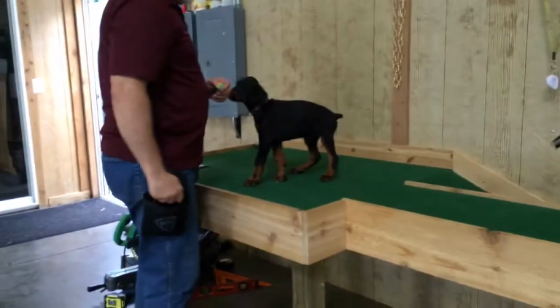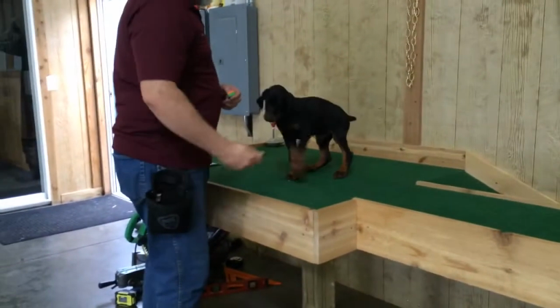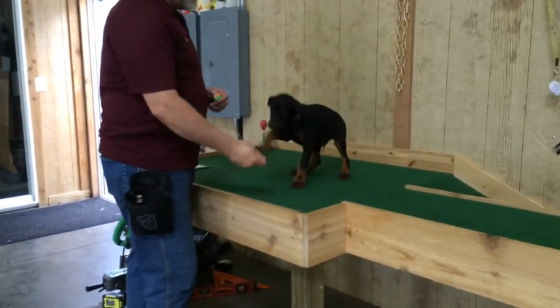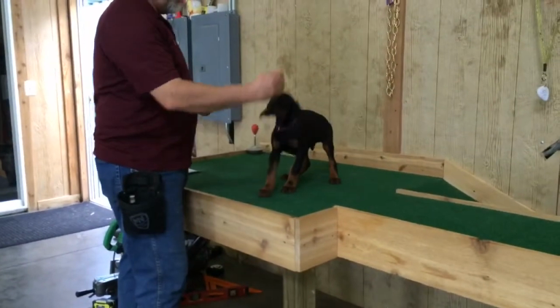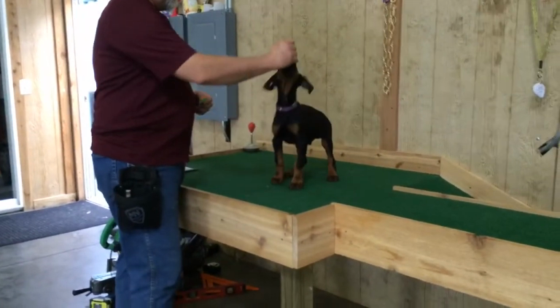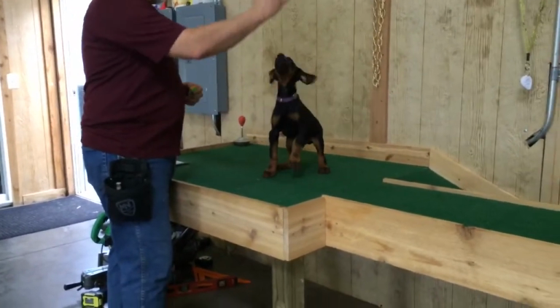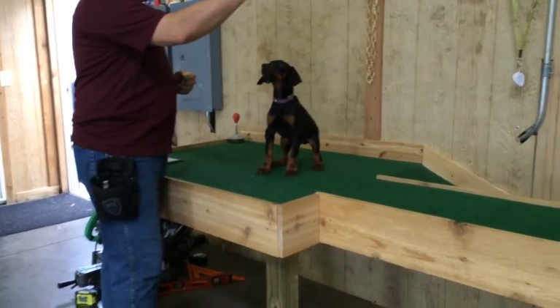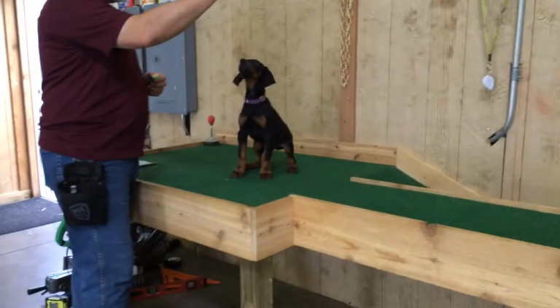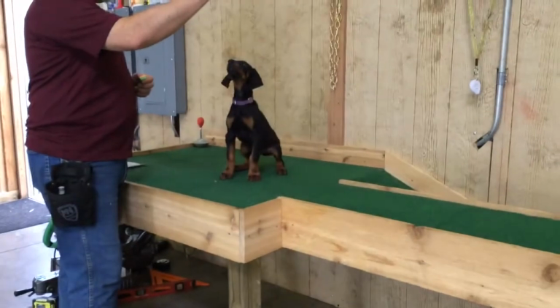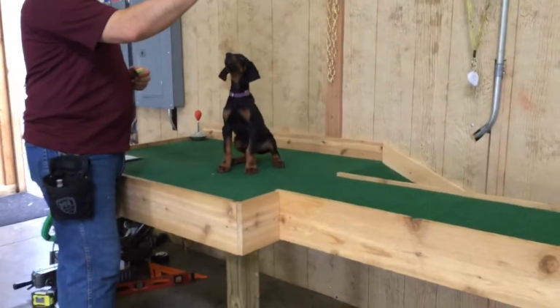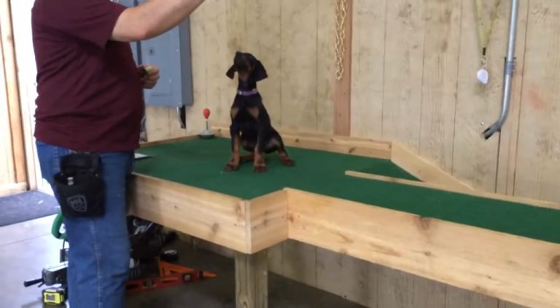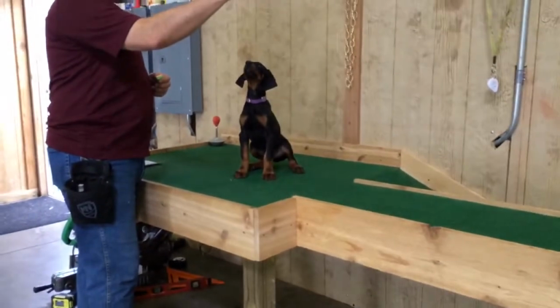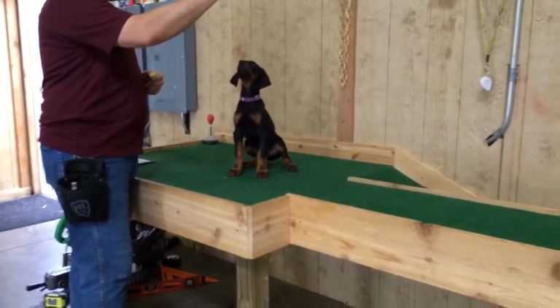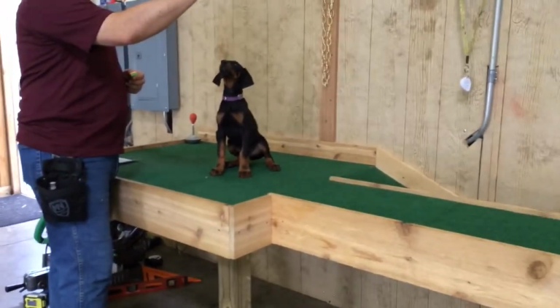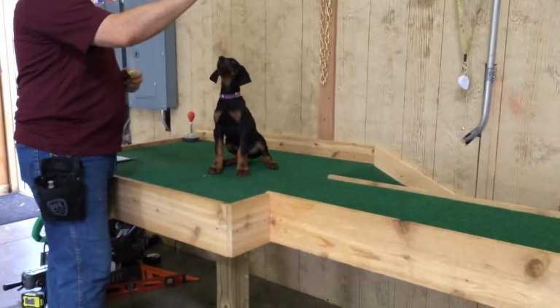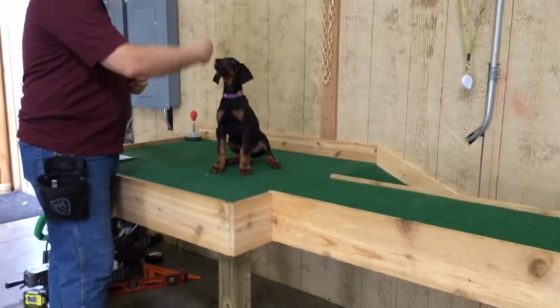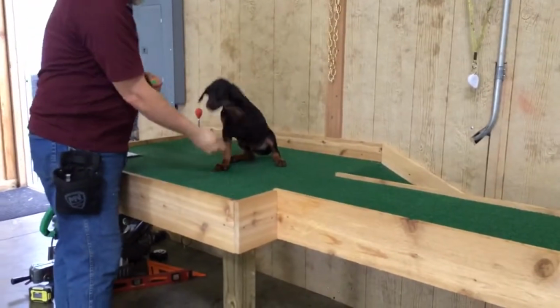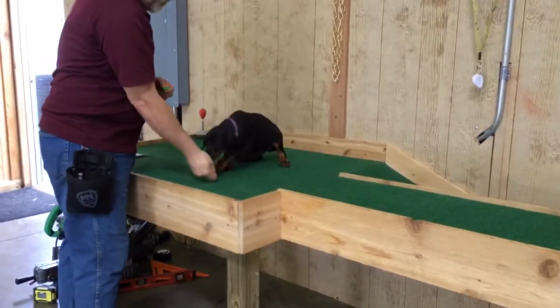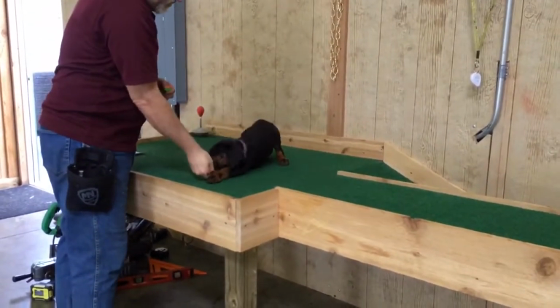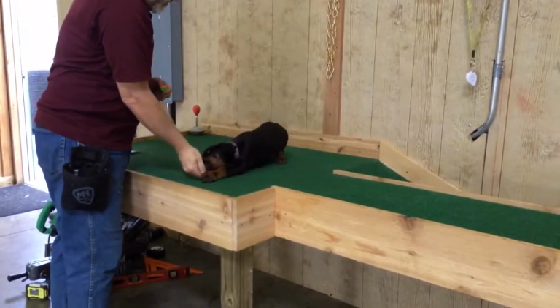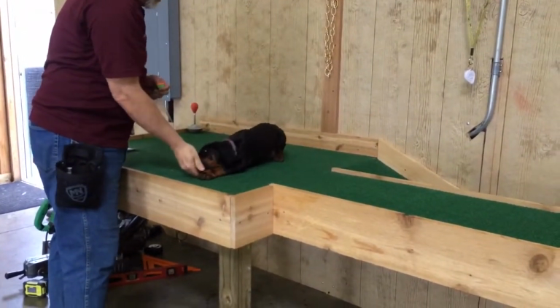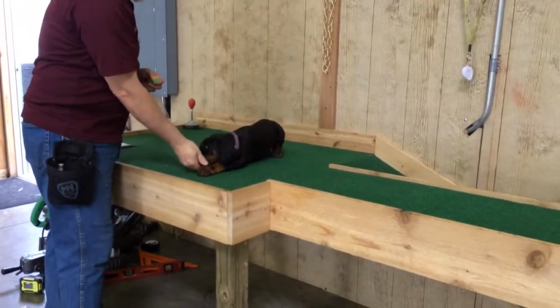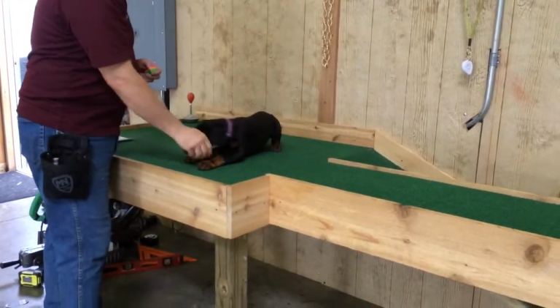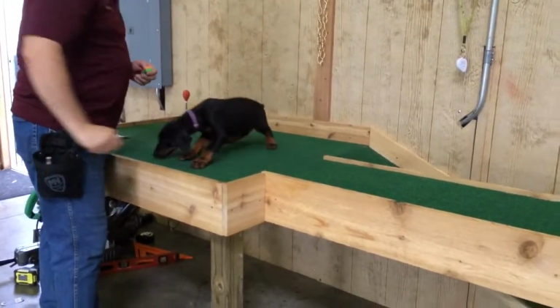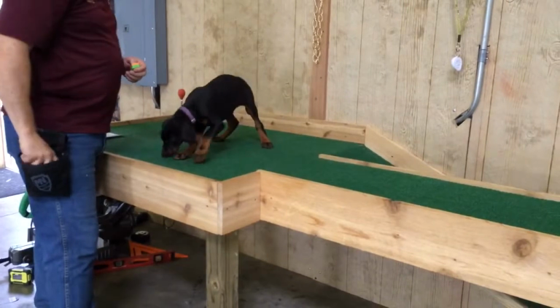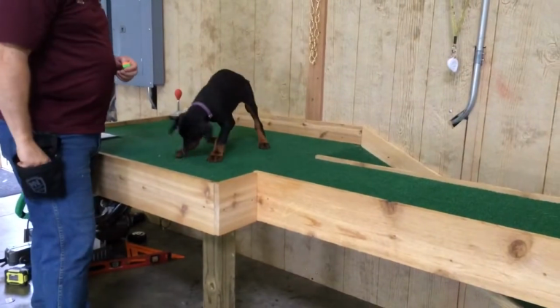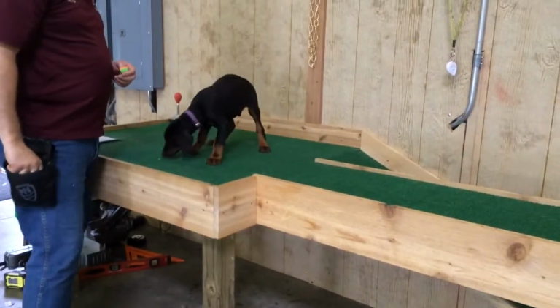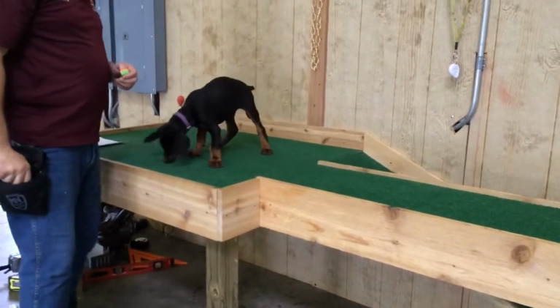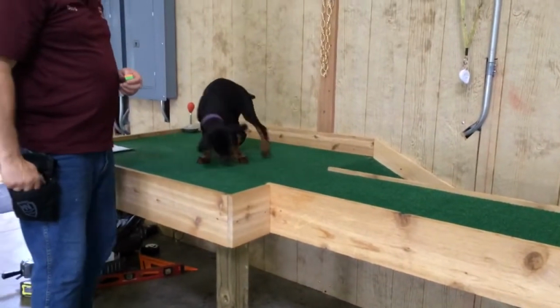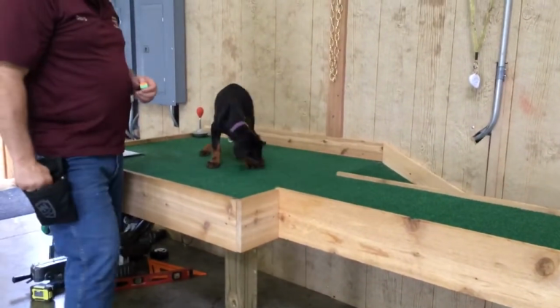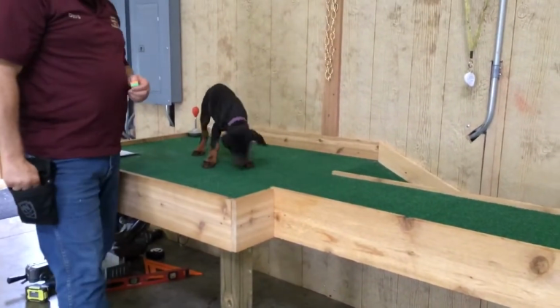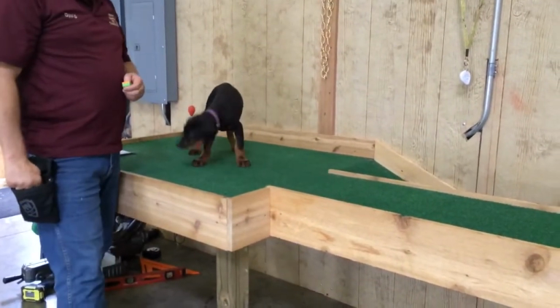Super nice litter of puppies. We've been waiting almost two years to have some nice Doberman puppies to work with. That's the S Litter of Mel — more to come.